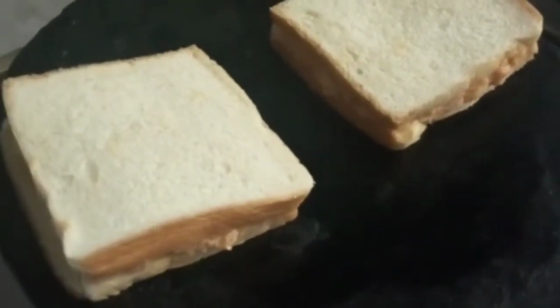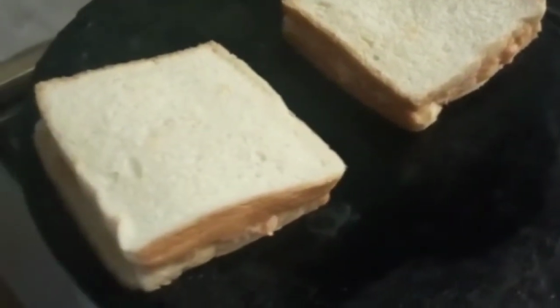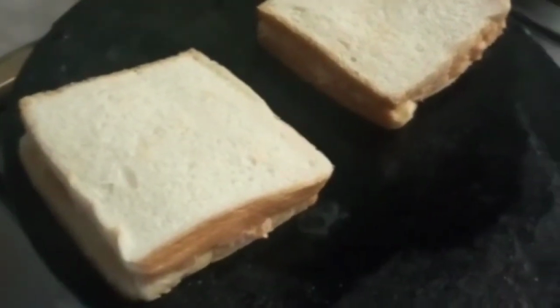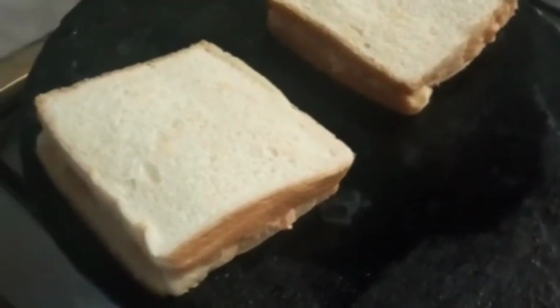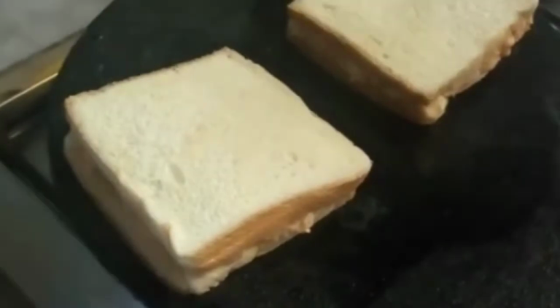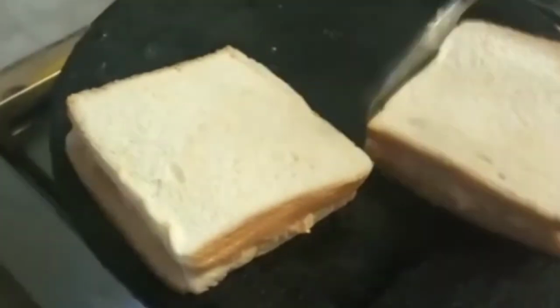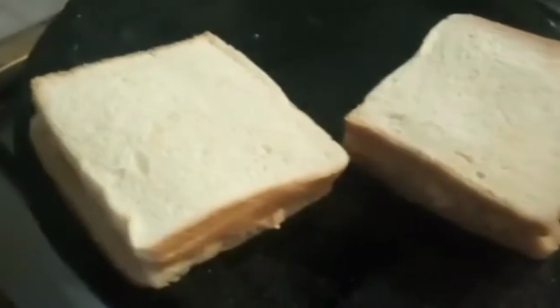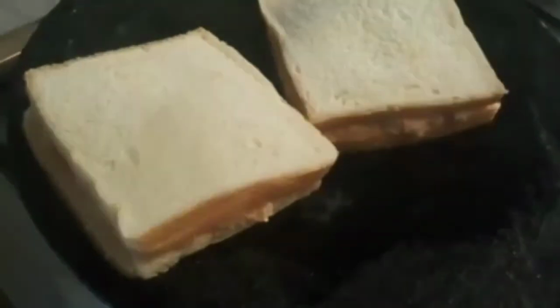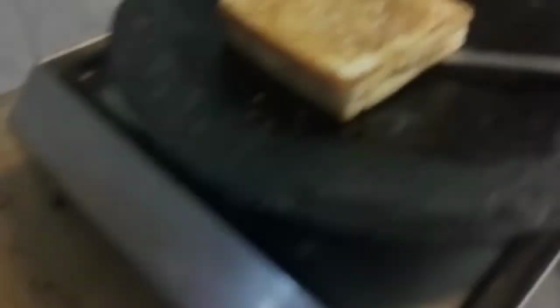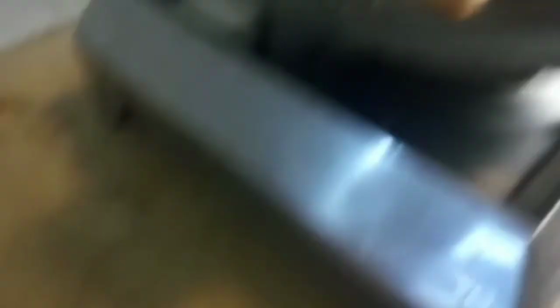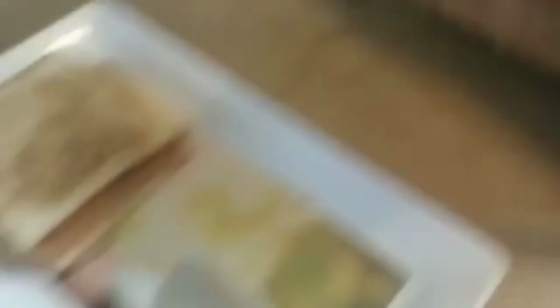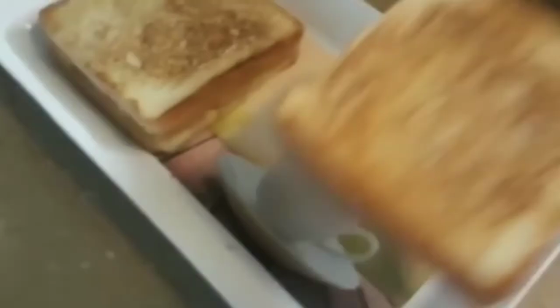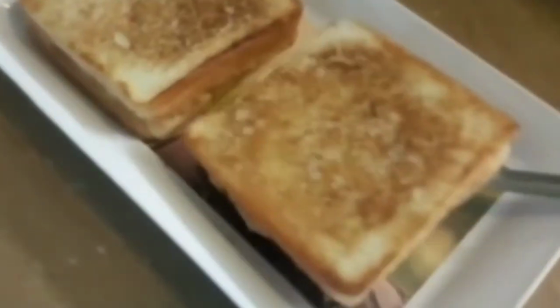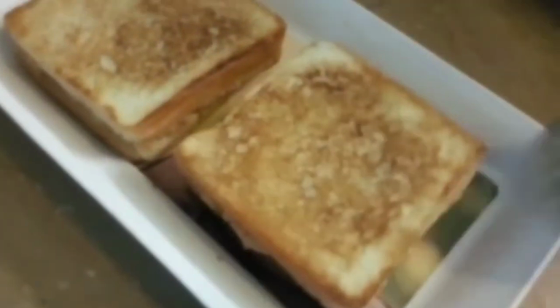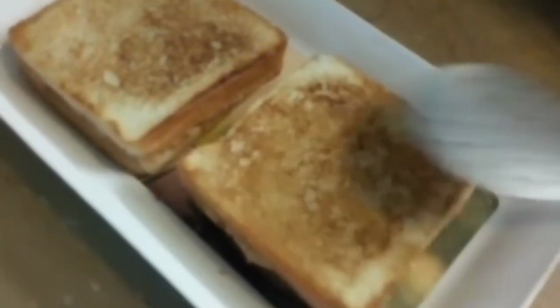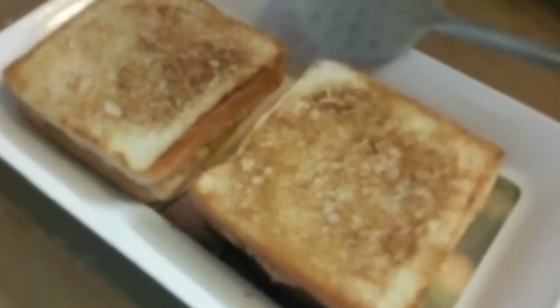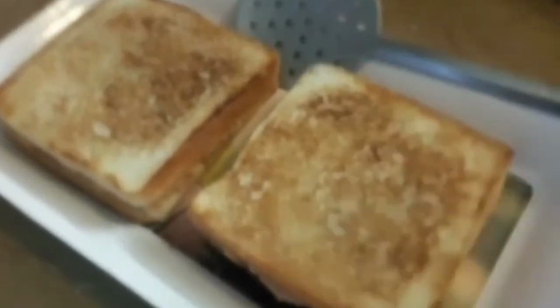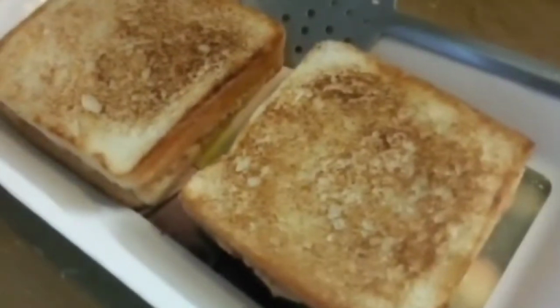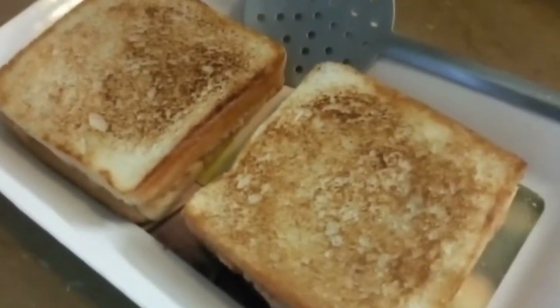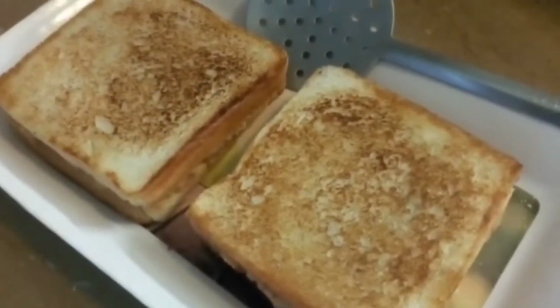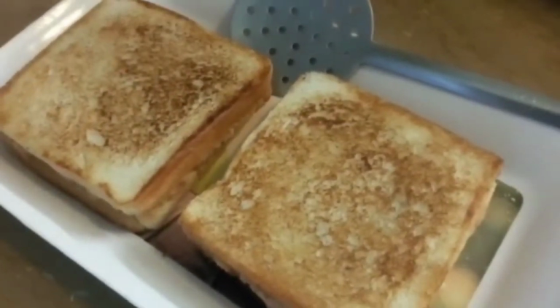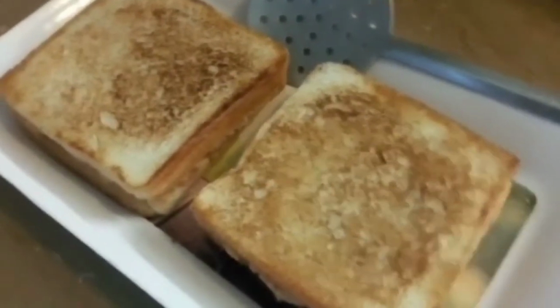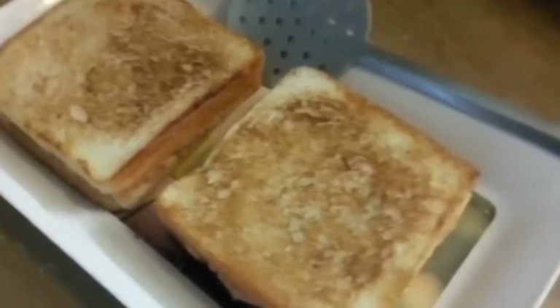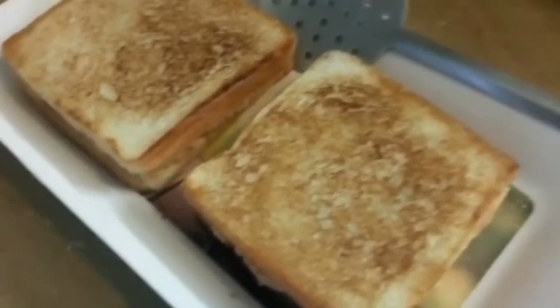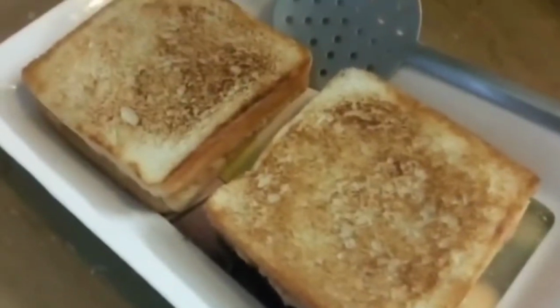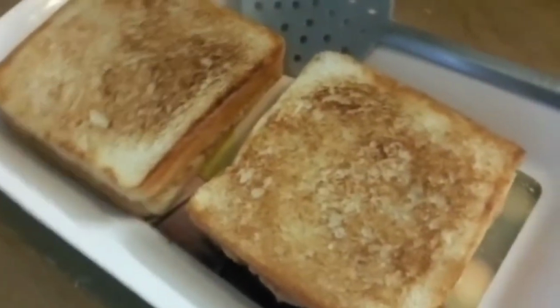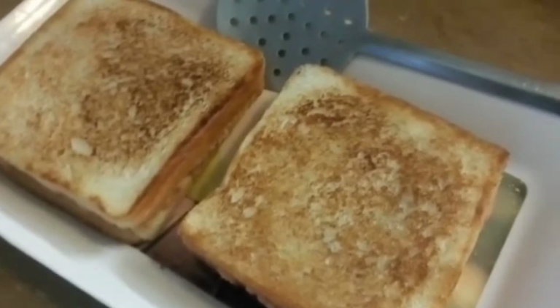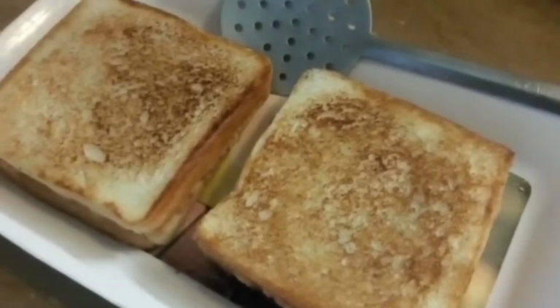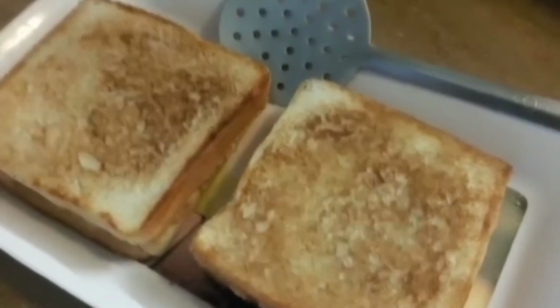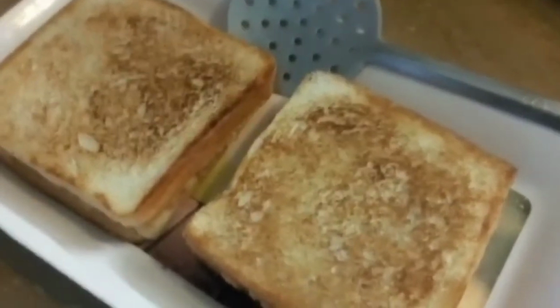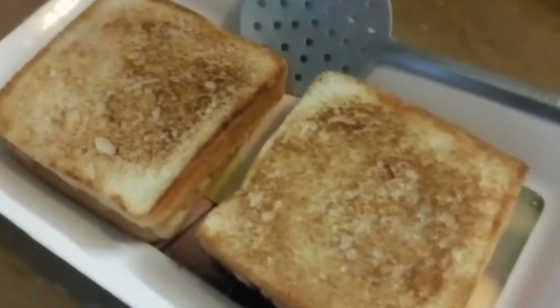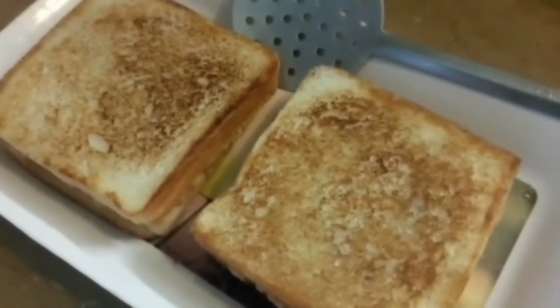Now we put our sandwiches on the tray and fry them. As you can see, these are good — I have done it this way because I like it very crispy. It will be crispy crispy. If you want, you can also do it in your sandwich maker.